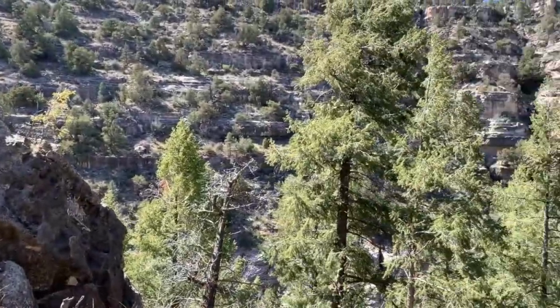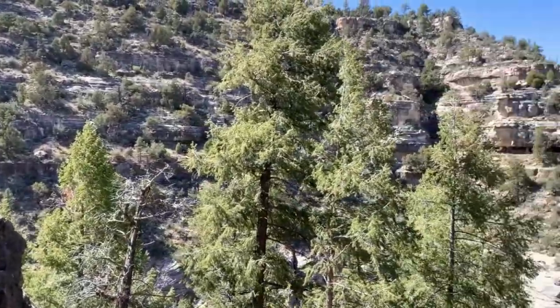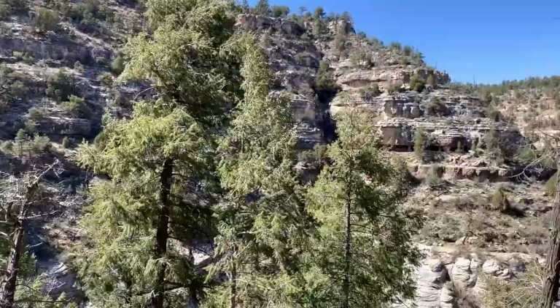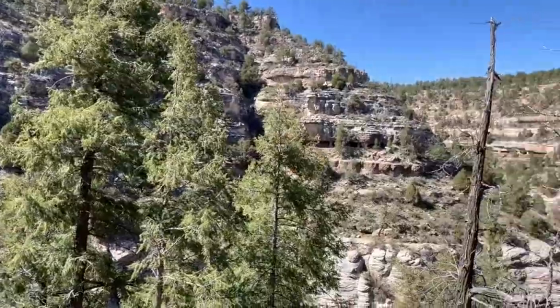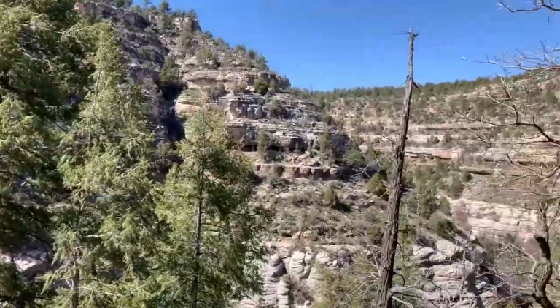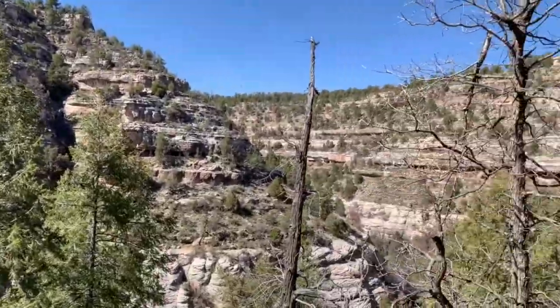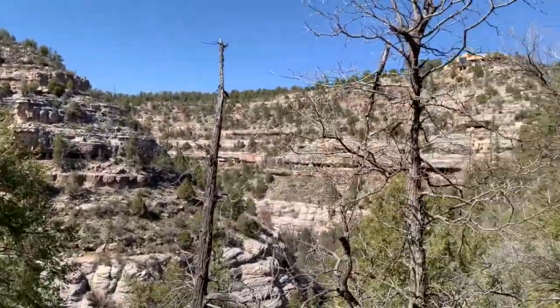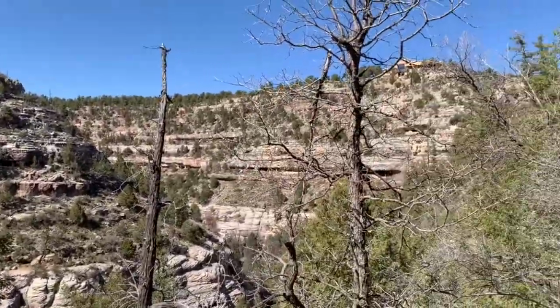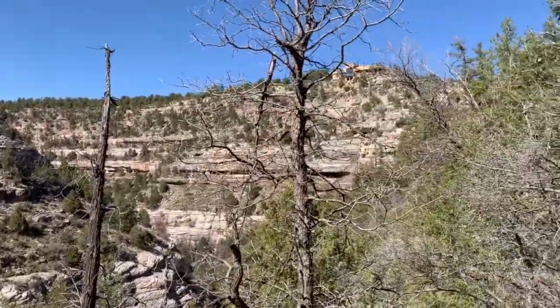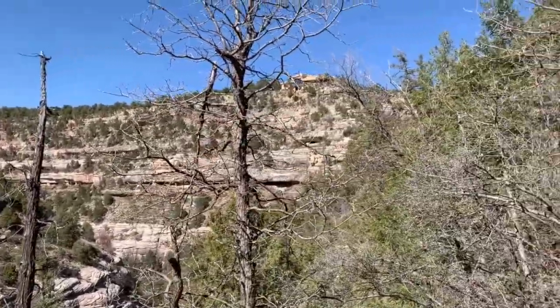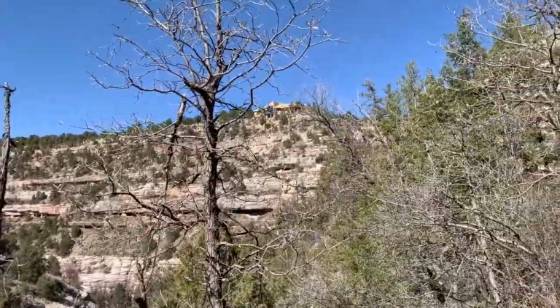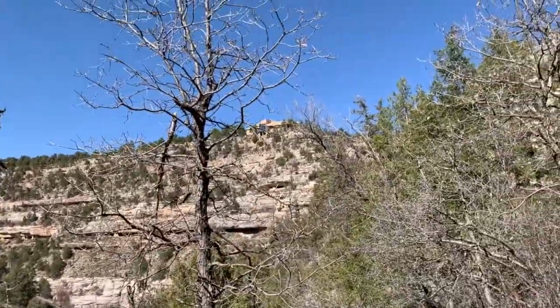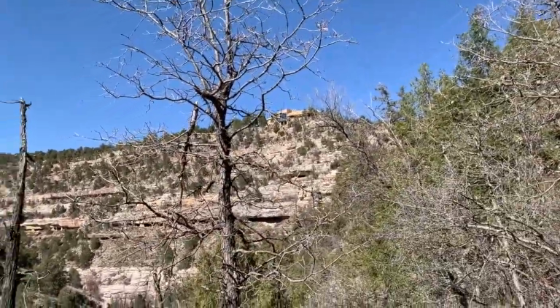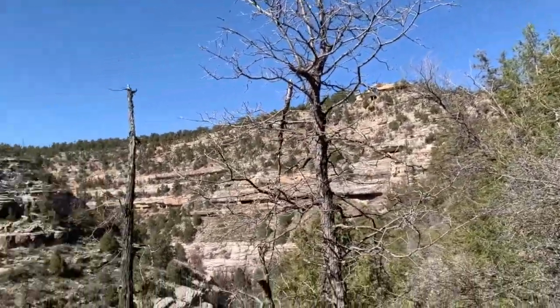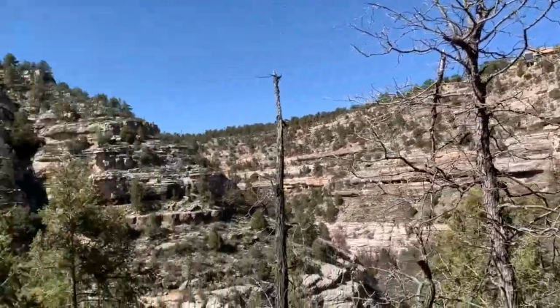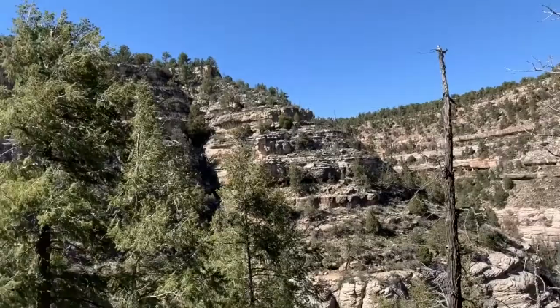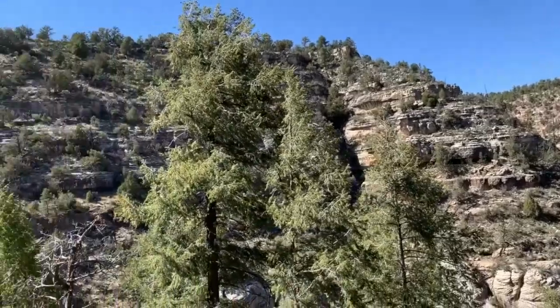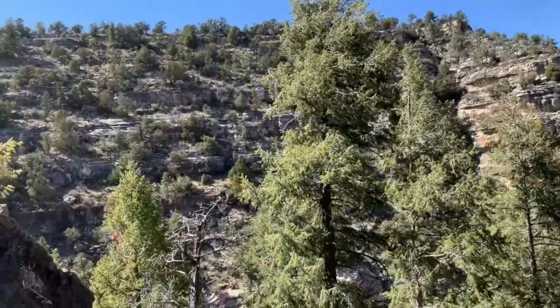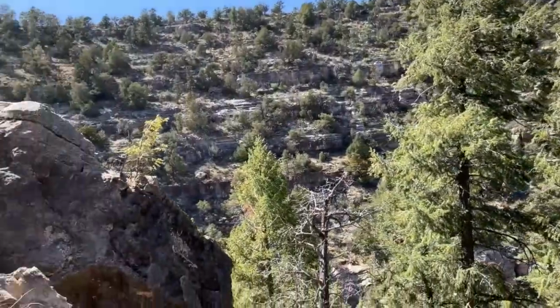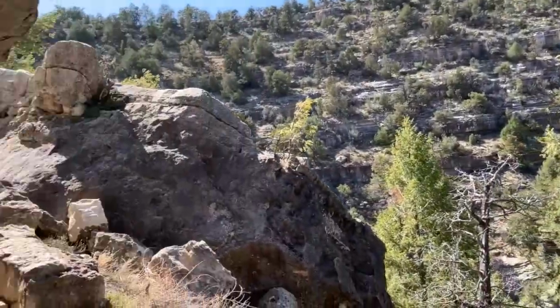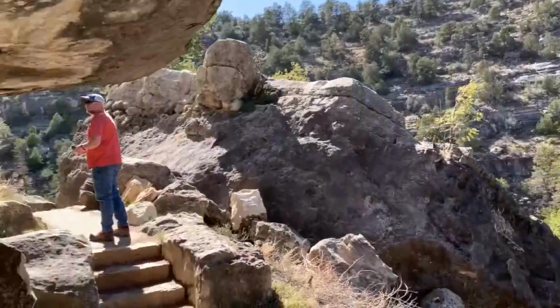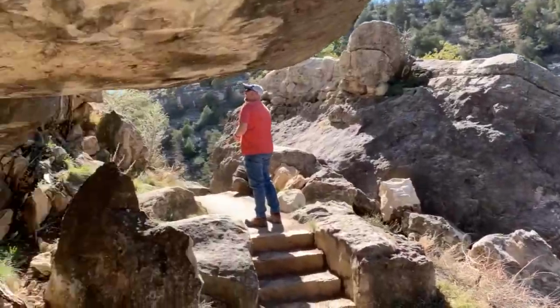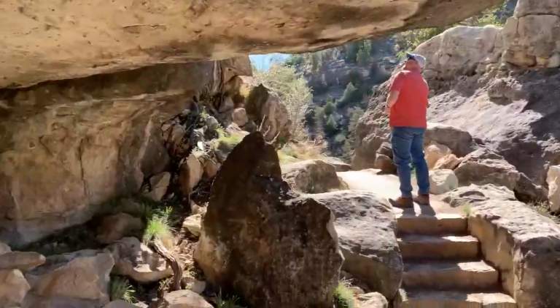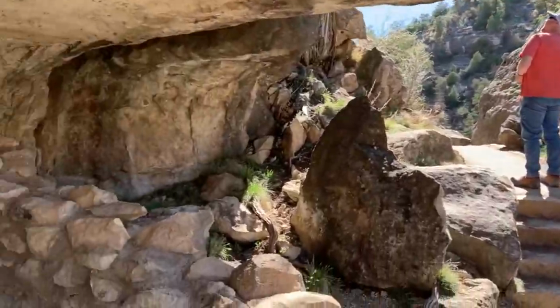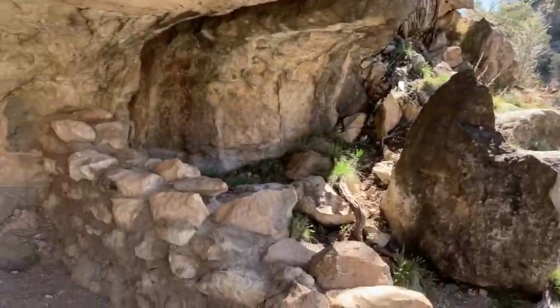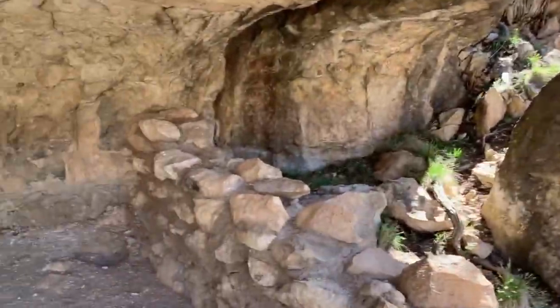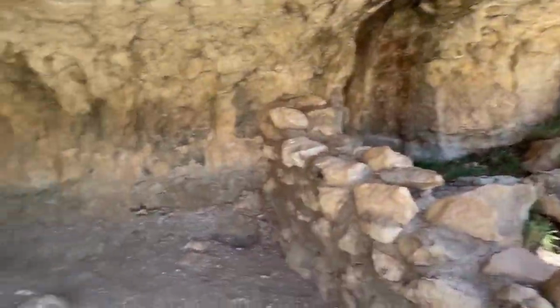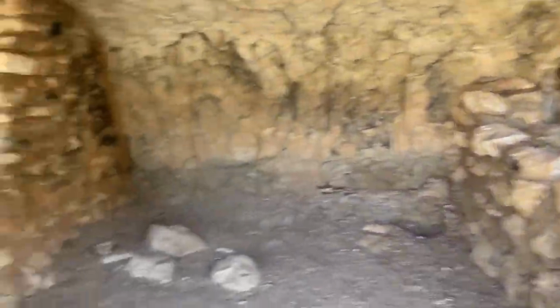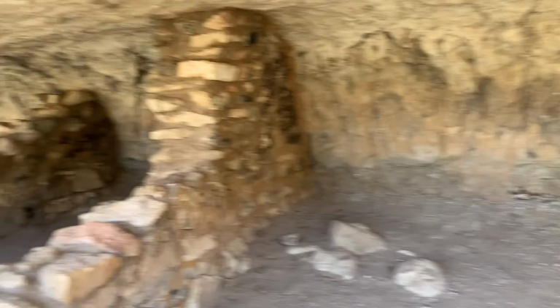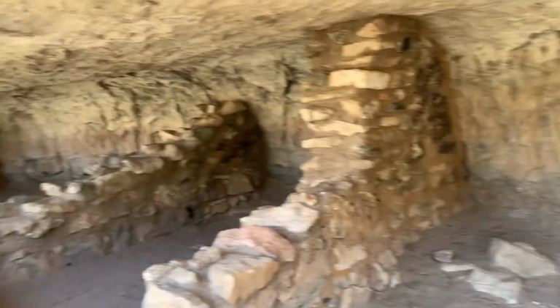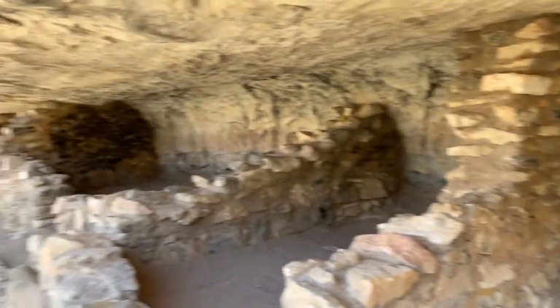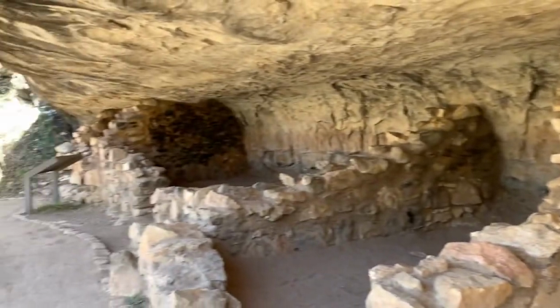Talk about a room with a view. That's the Visitor Center way up there — it's a long hike back up. Cave dwellings. It's pretty cool, isn't it?